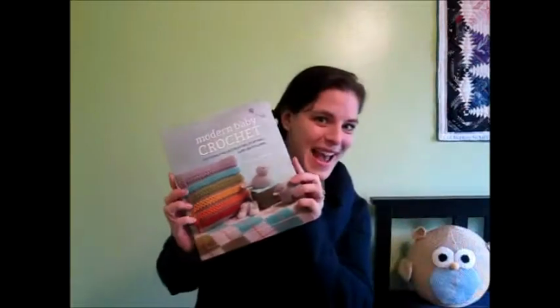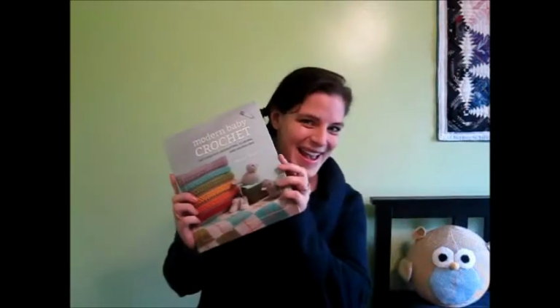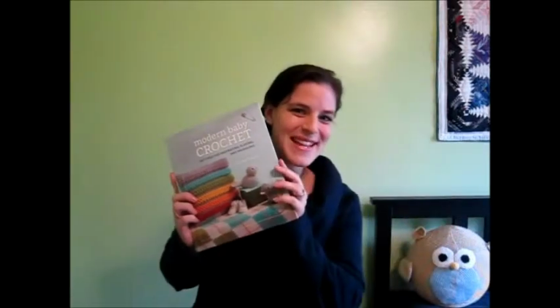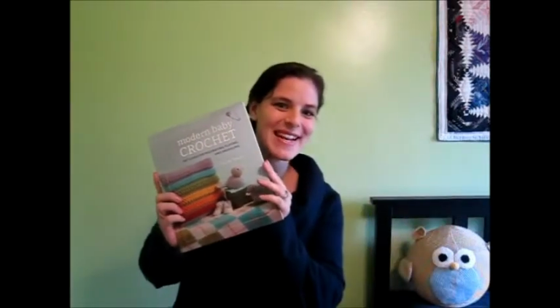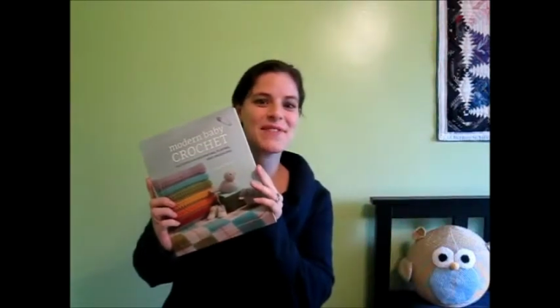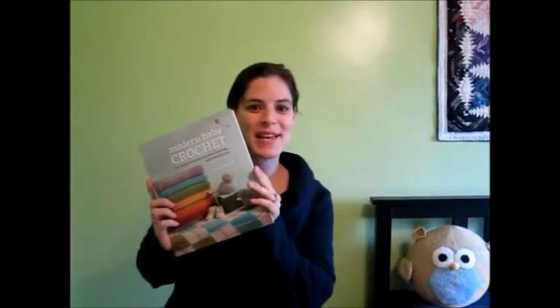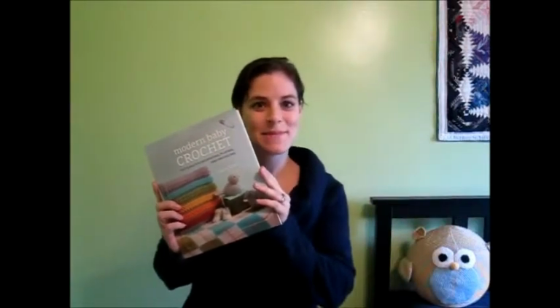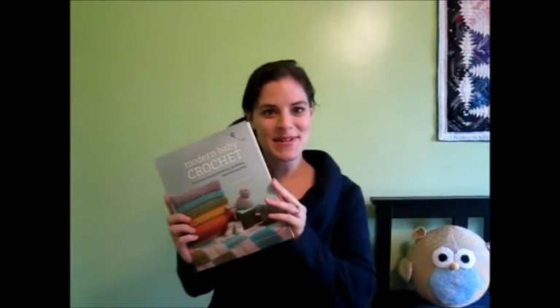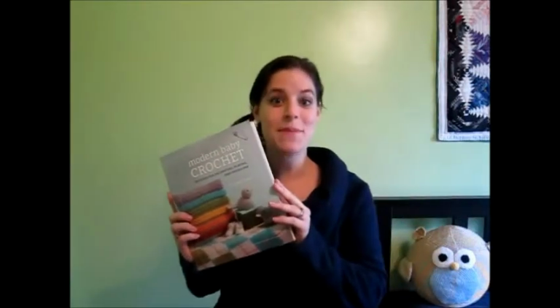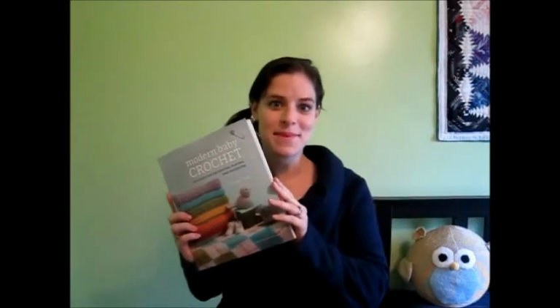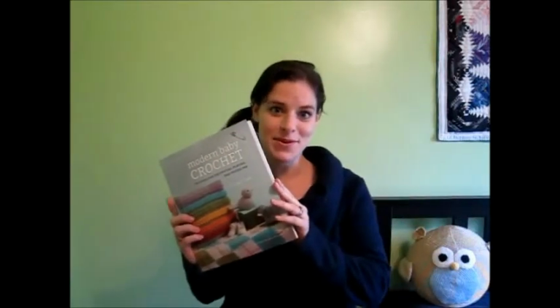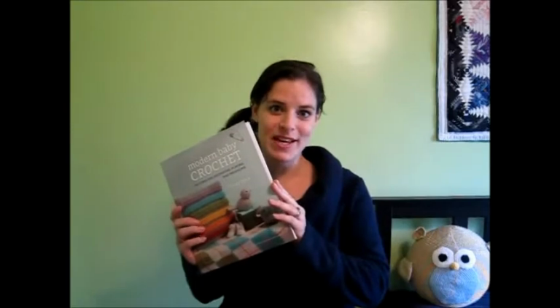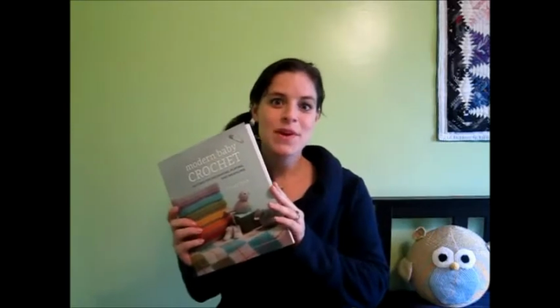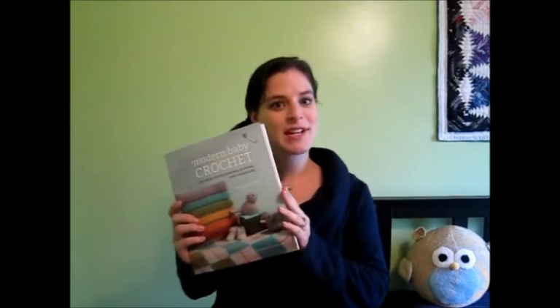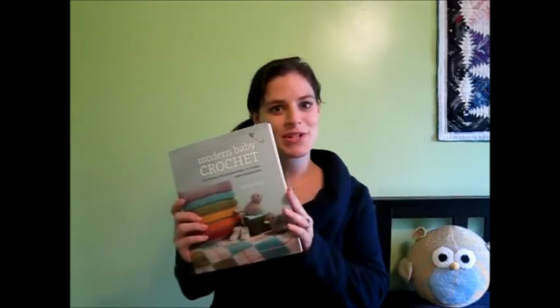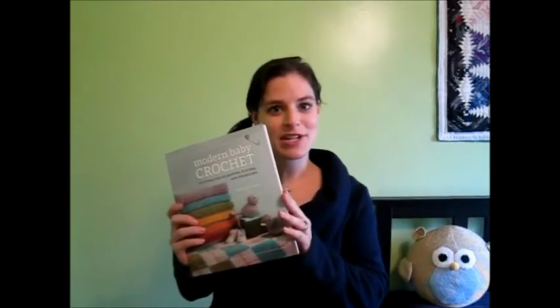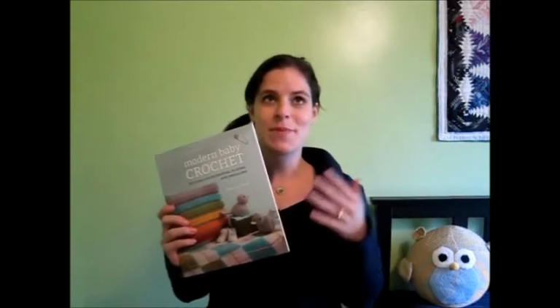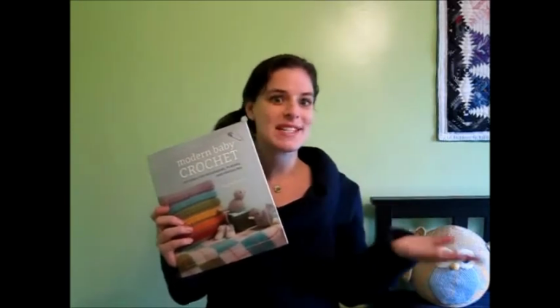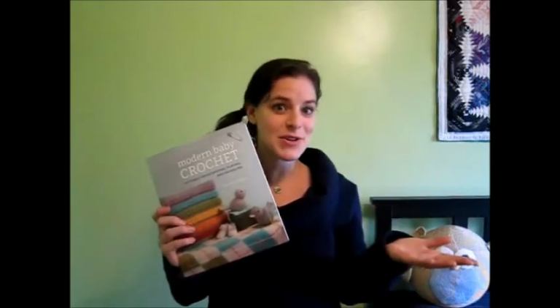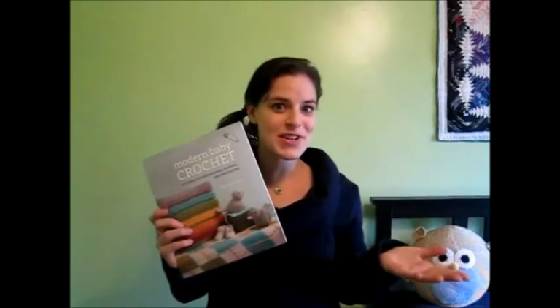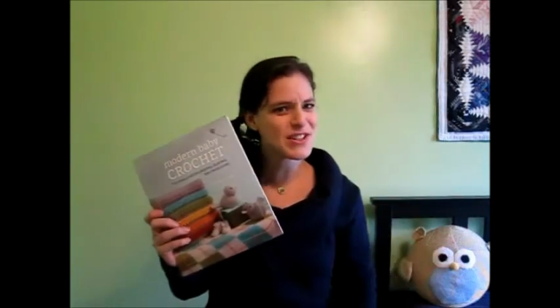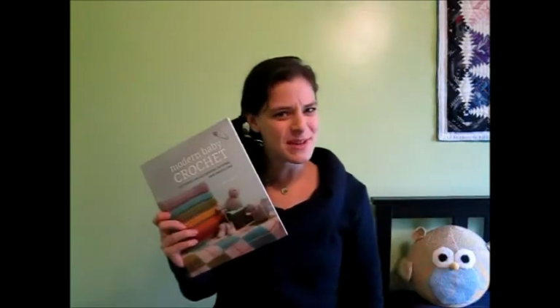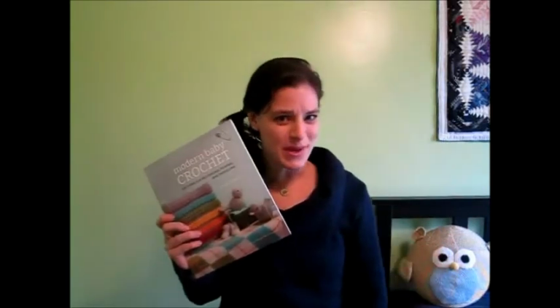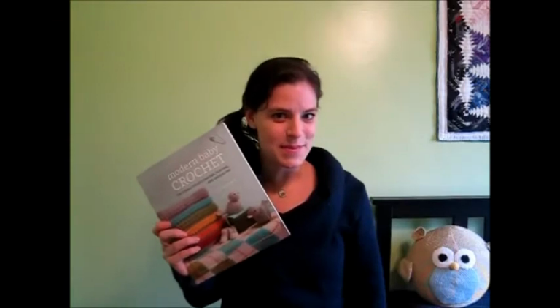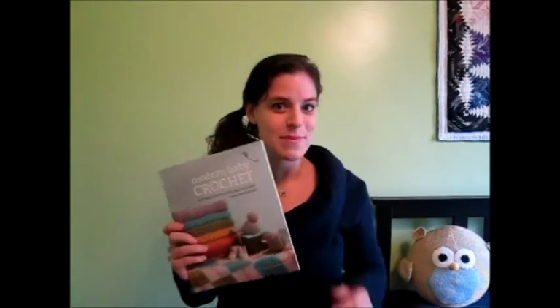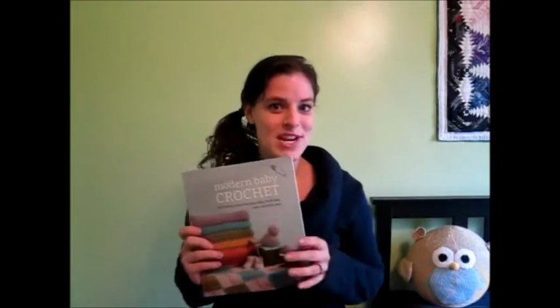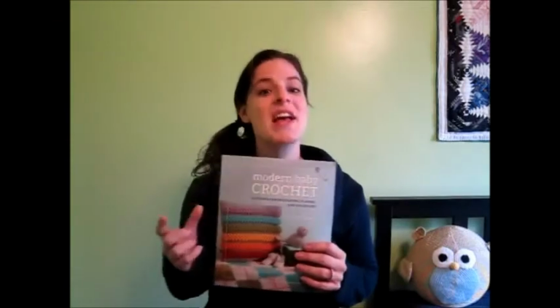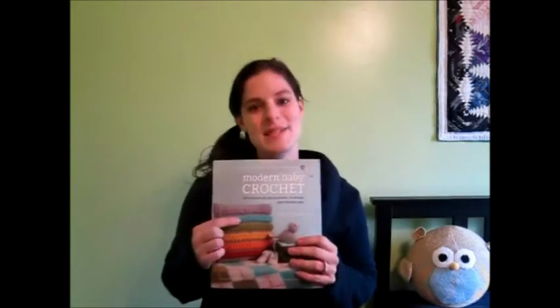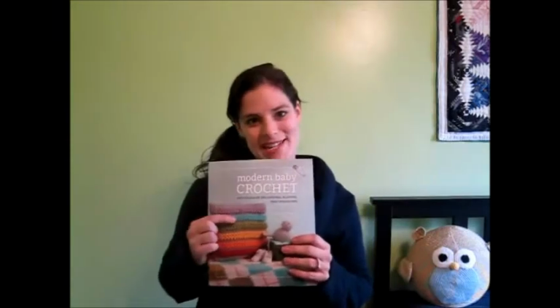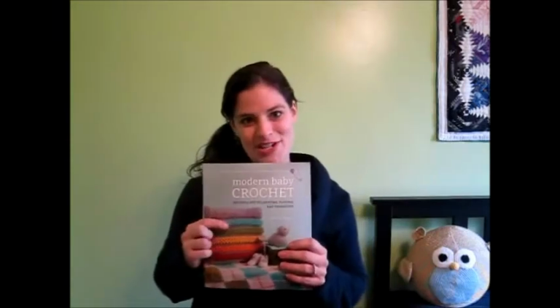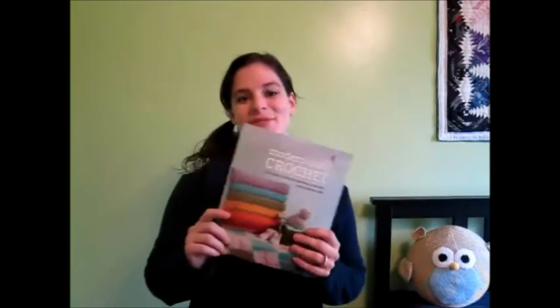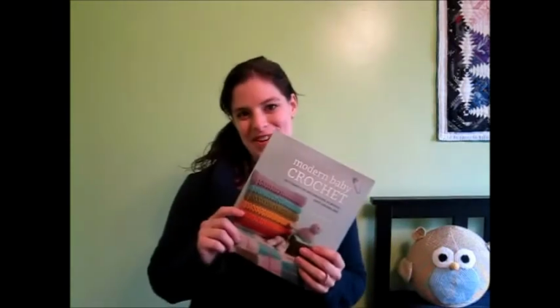Hi! I'm Stacy and I want to give you a peek inside my newest book, Modern Baby Crochet. Whether you're looking to crochet projects for your baby's entire nursery, or just looking for something quick to whip up for a baby shower, this book has the project that's right for you.